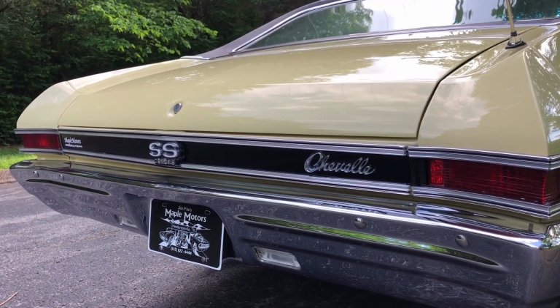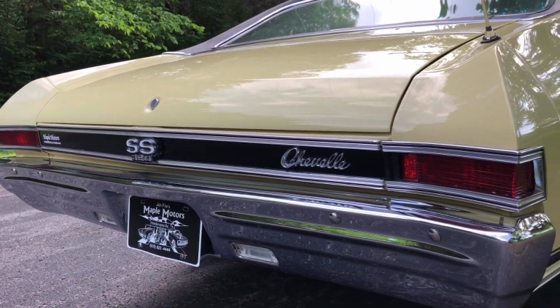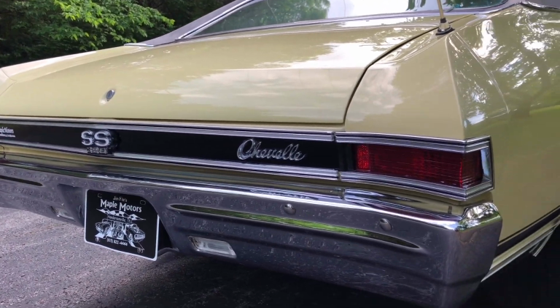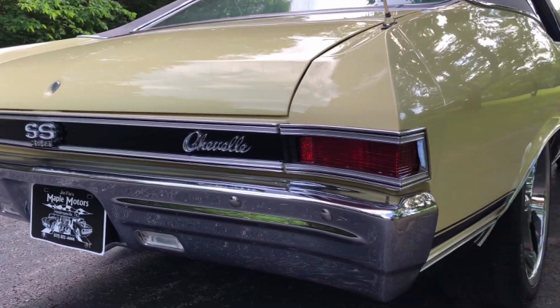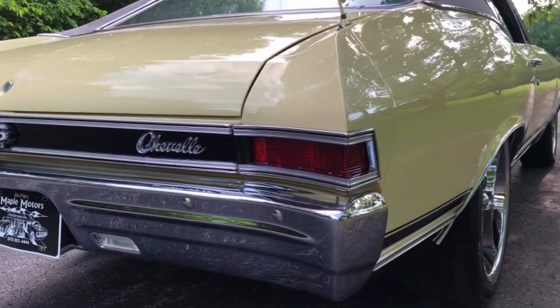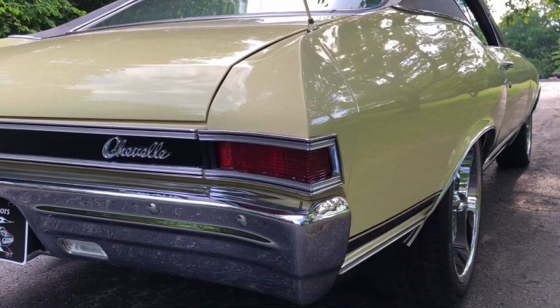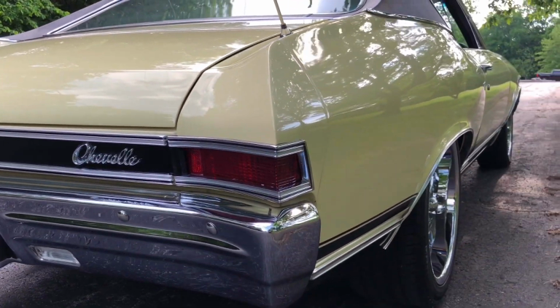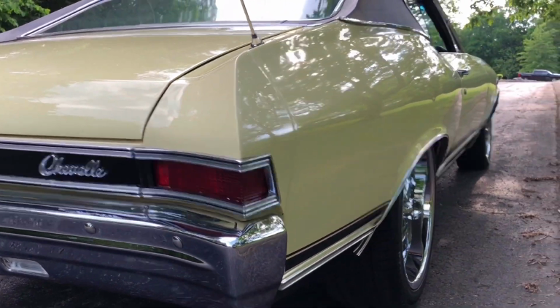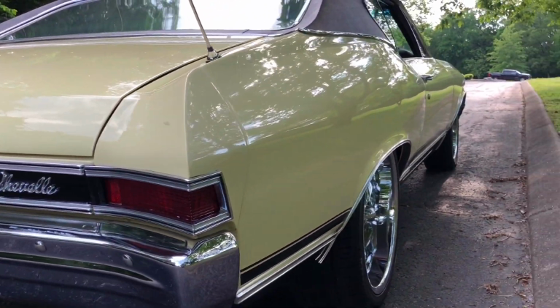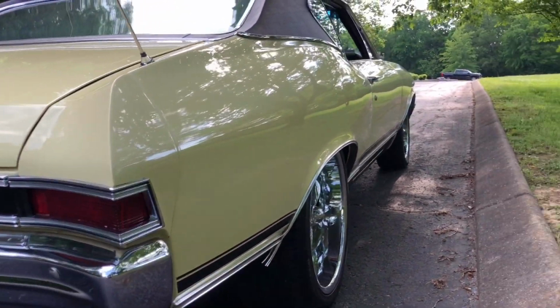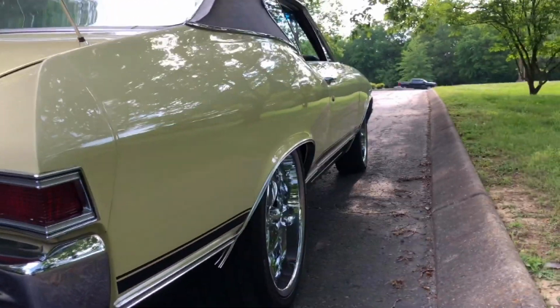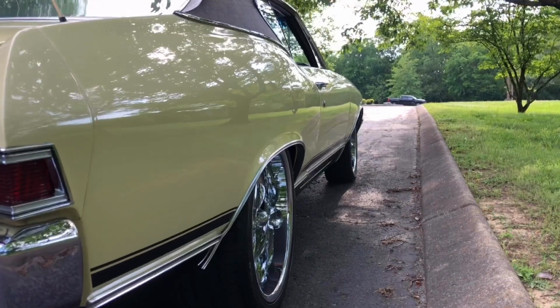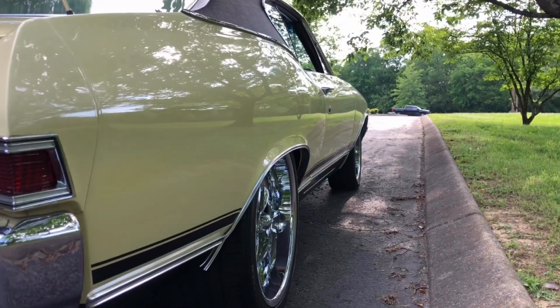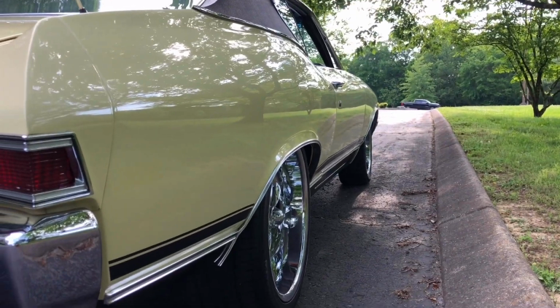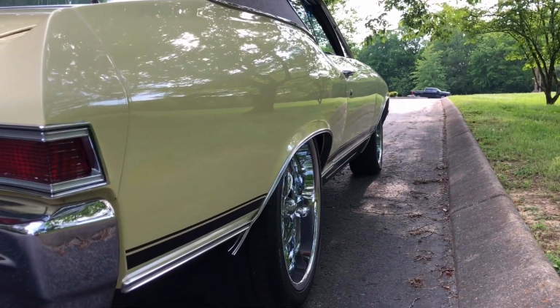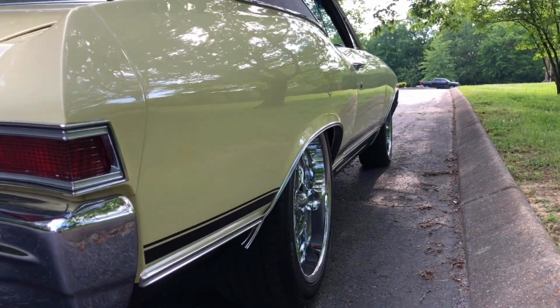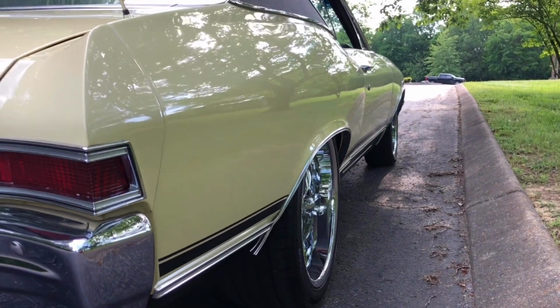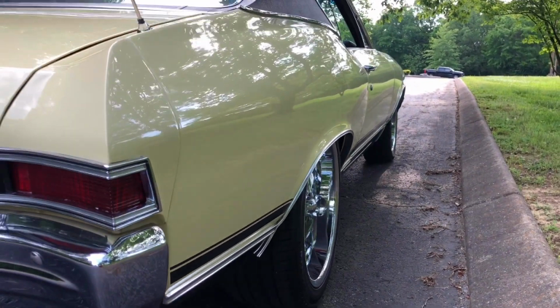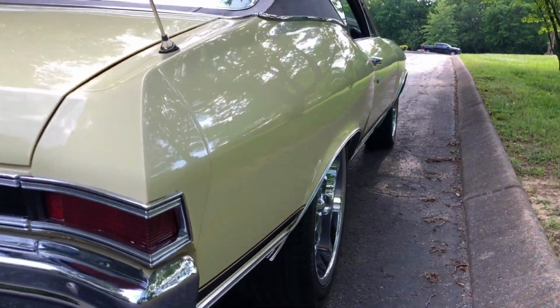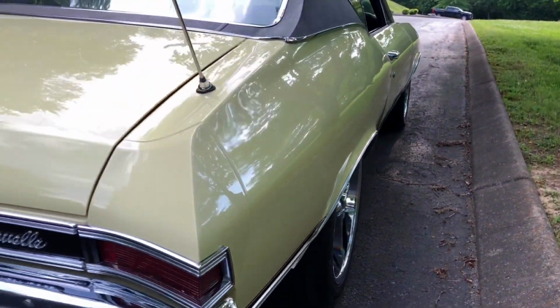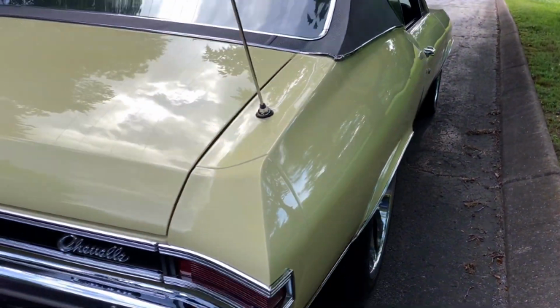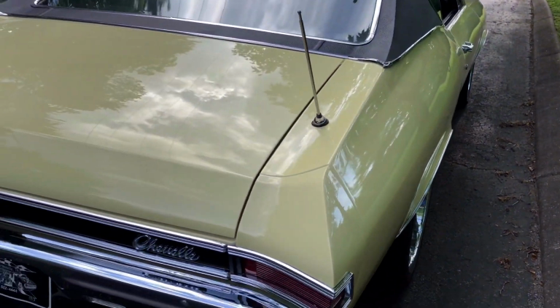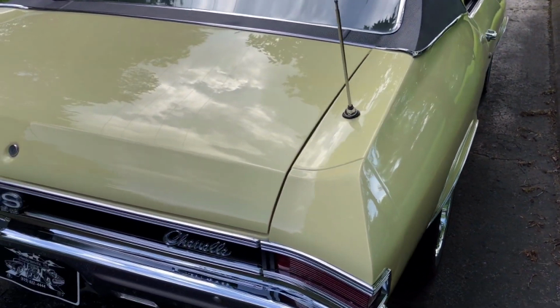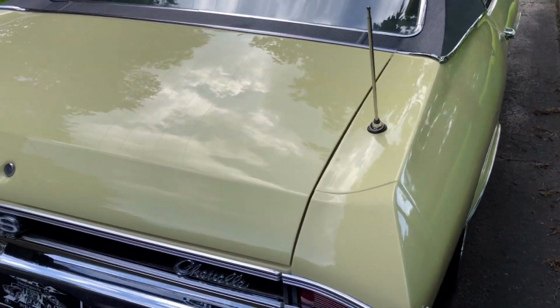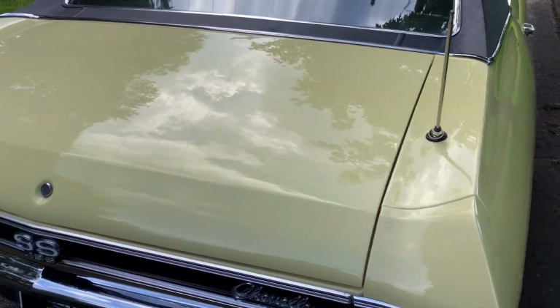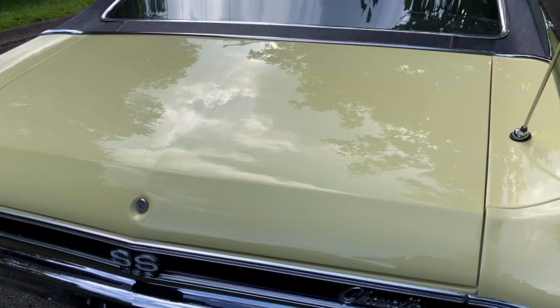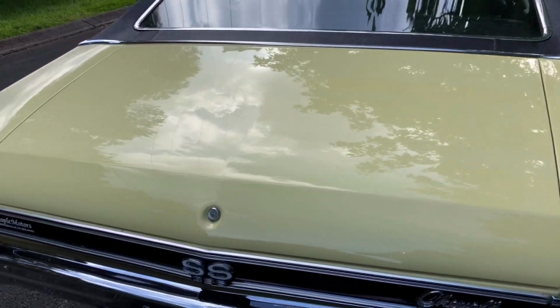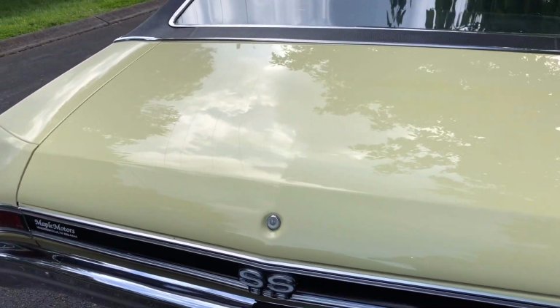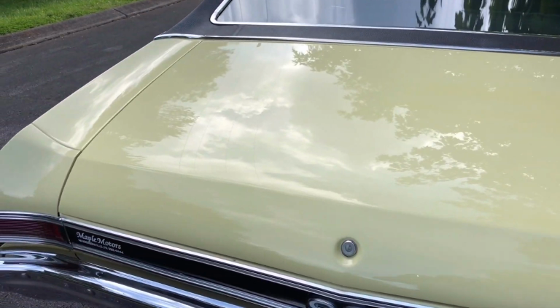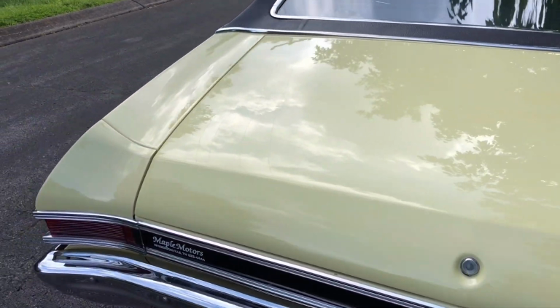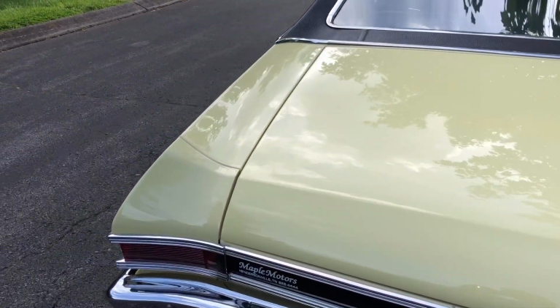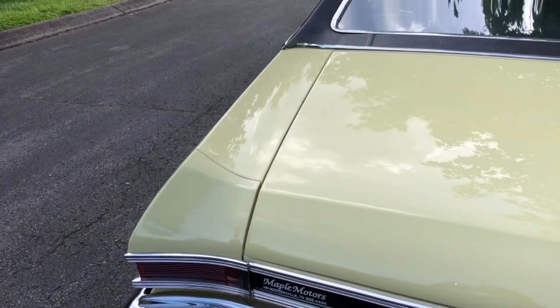Bumpers look nice and clean. I don't think I'll find too many paint flaws on this.